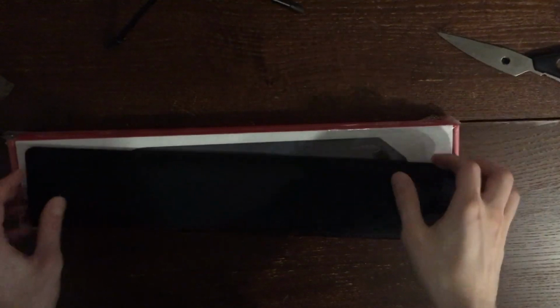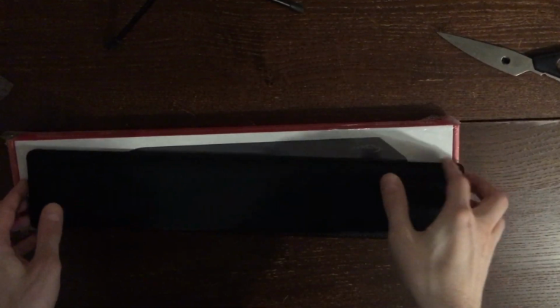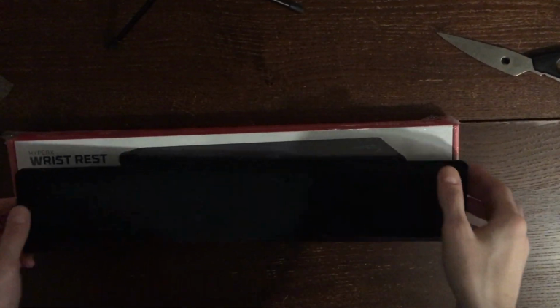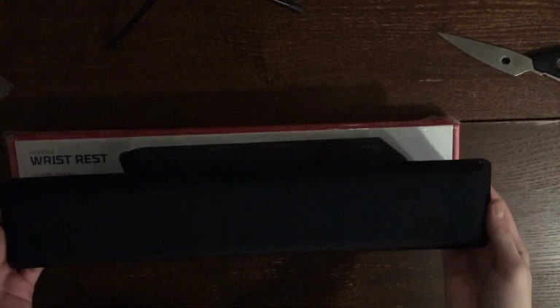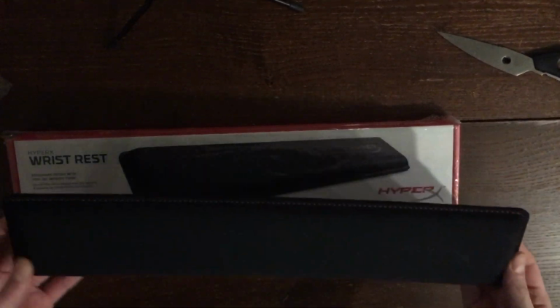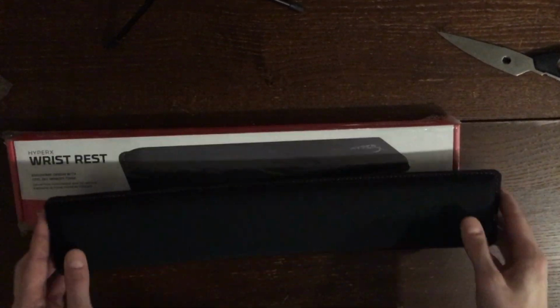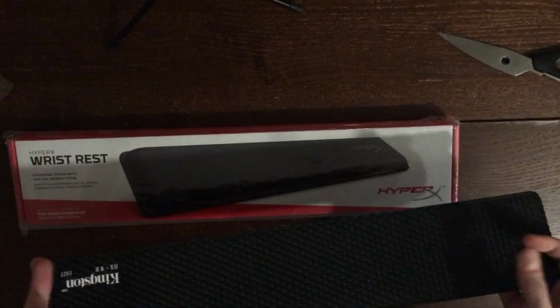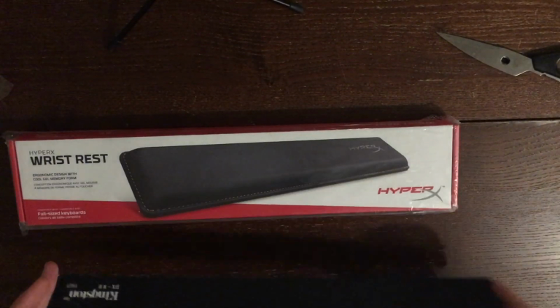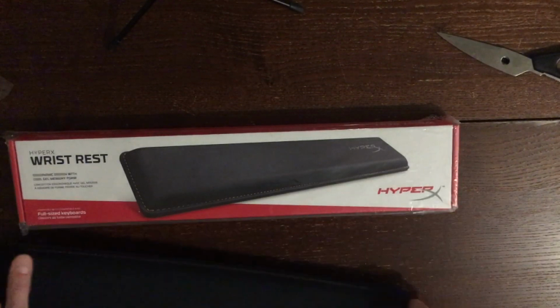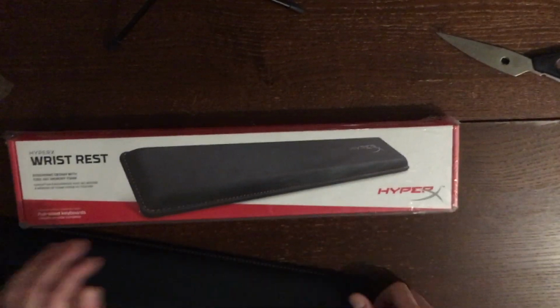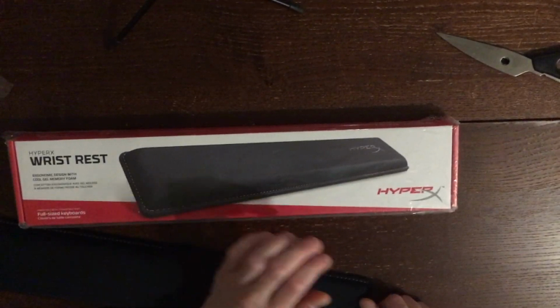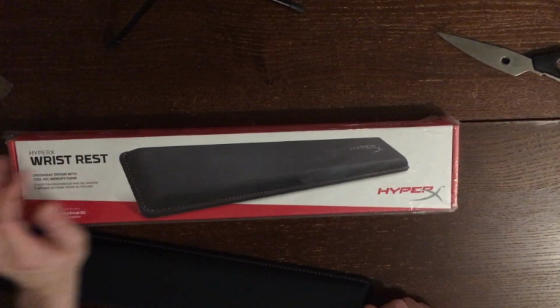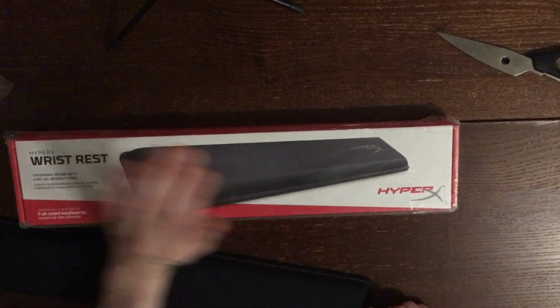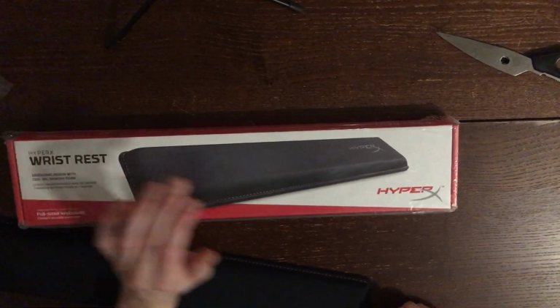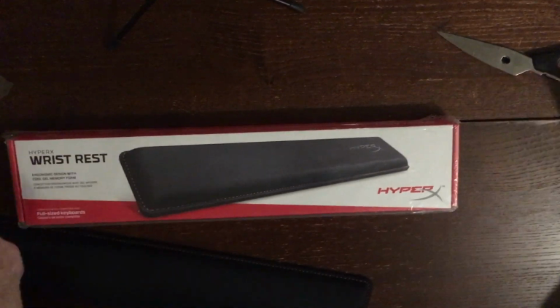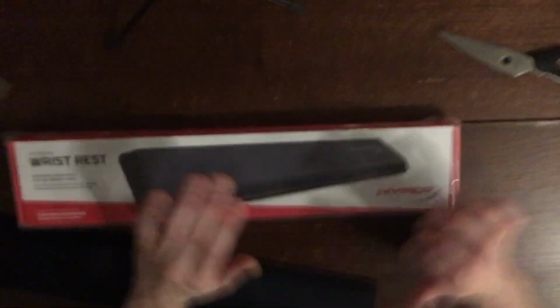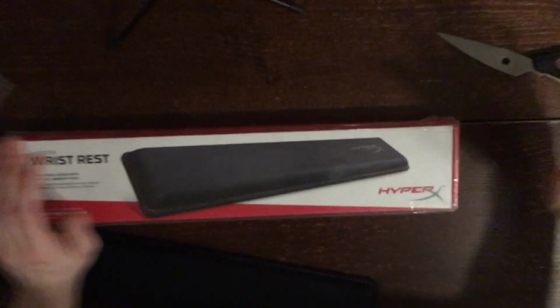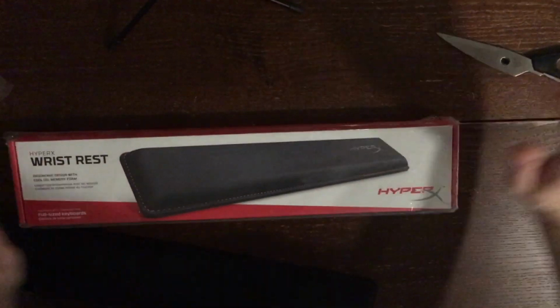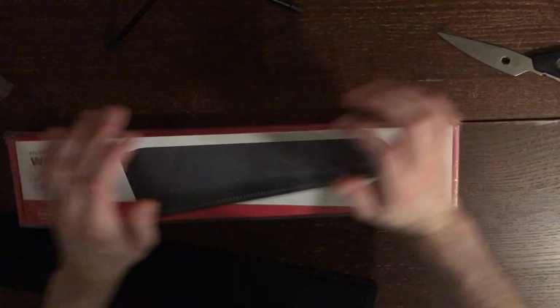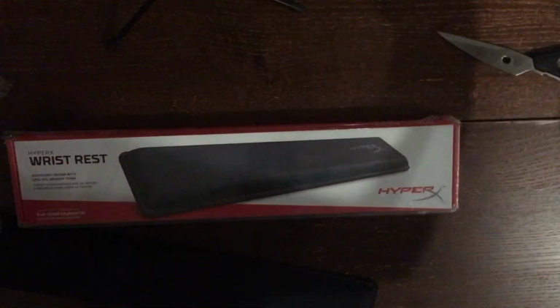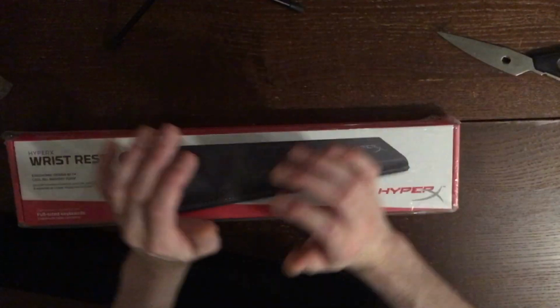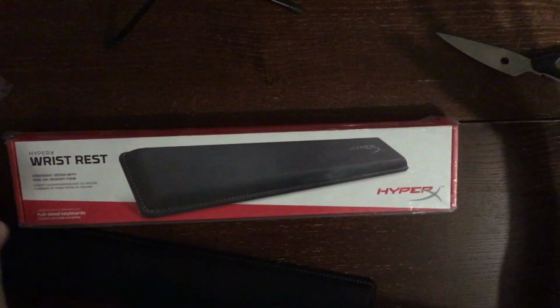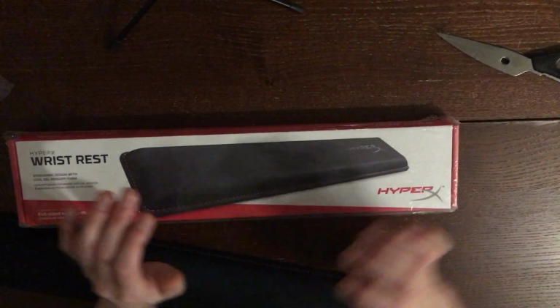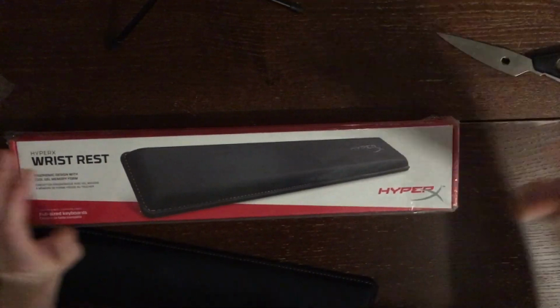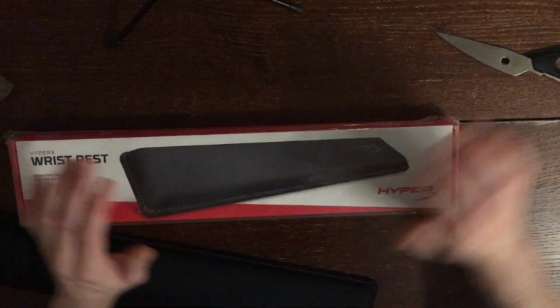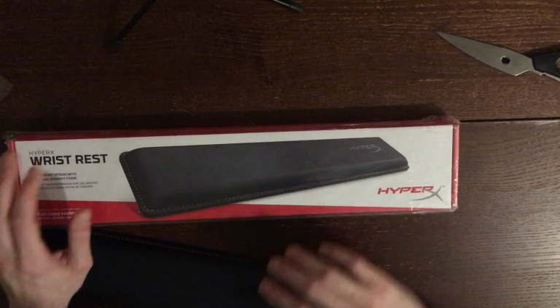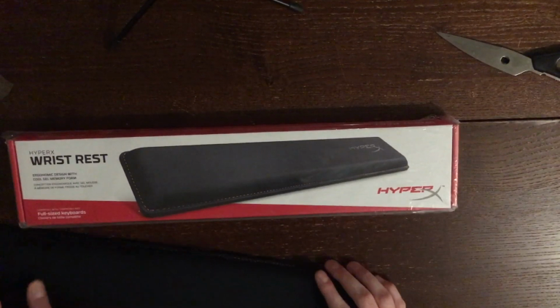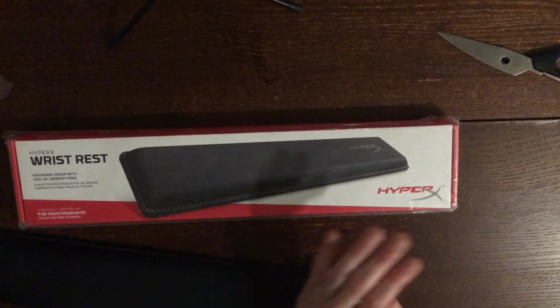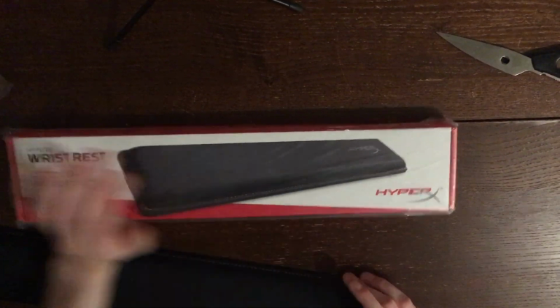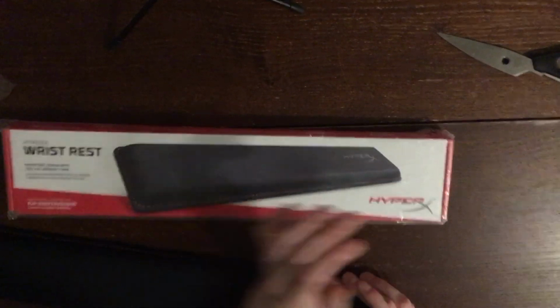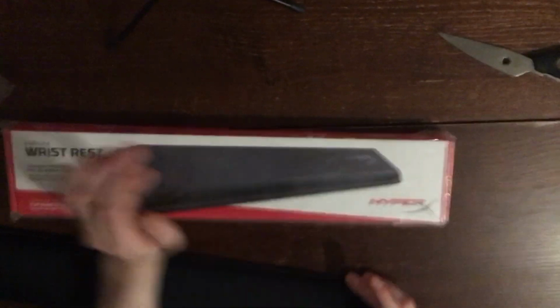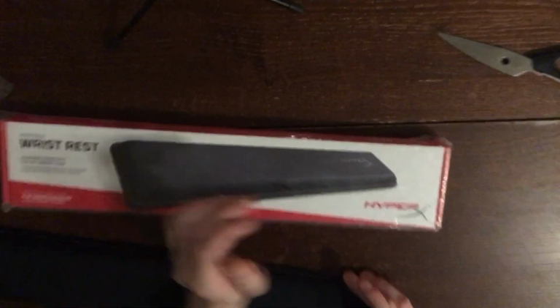This is pretty nice right now, and let me explain why. I got two of these, and the reason why is because one hand is going to be over here, the other hand is going to be over here, and they're constantly moving up and down the pad. If you put it up at an angle like this, you can slide pretty well.